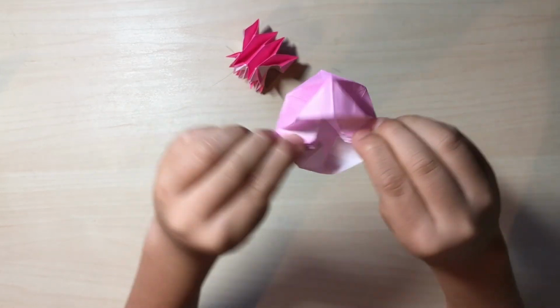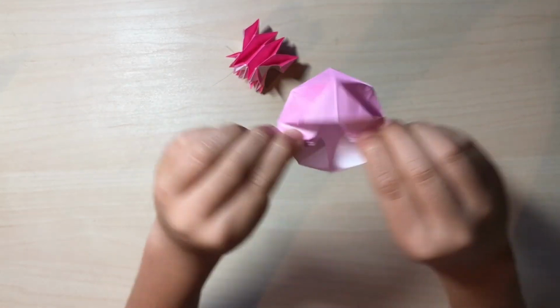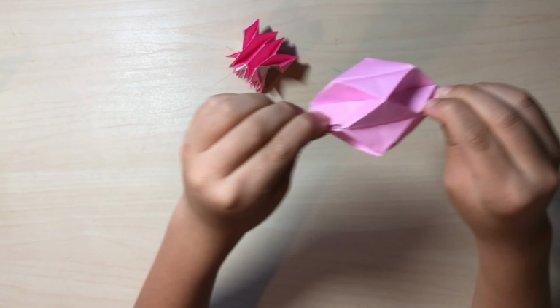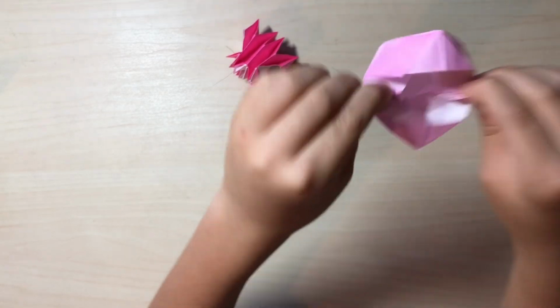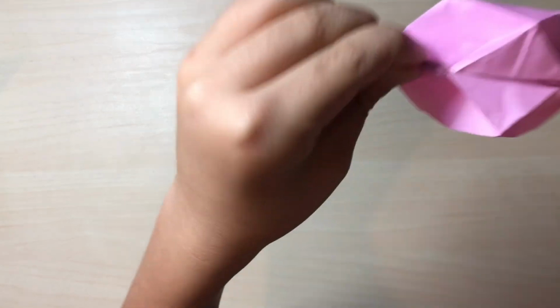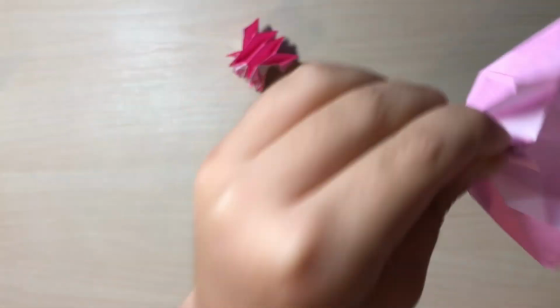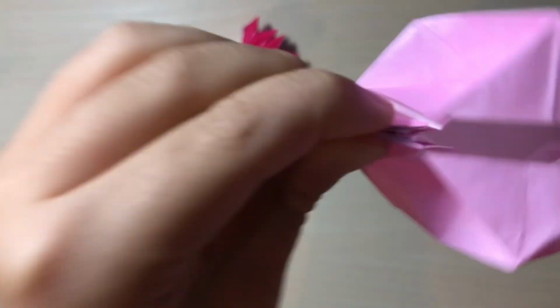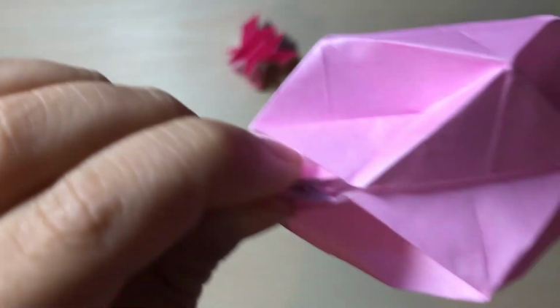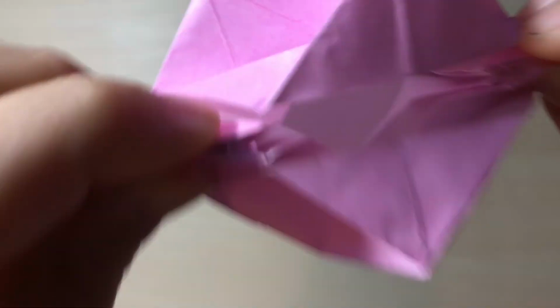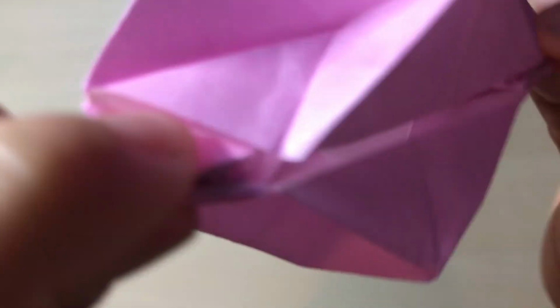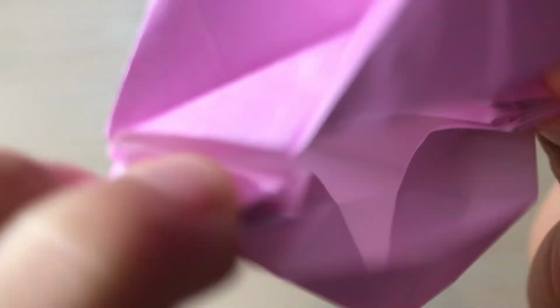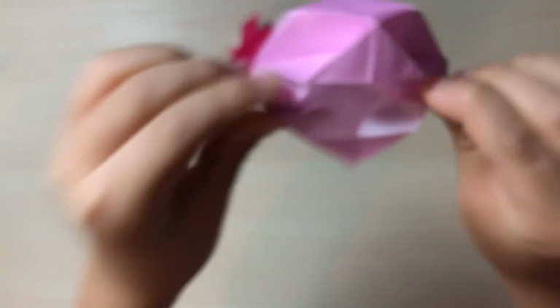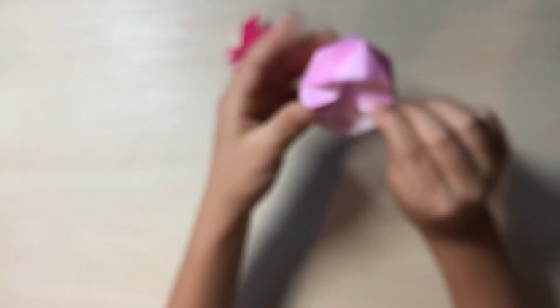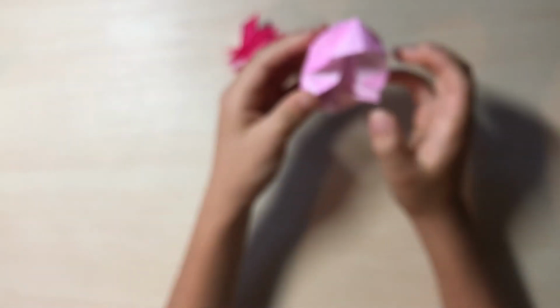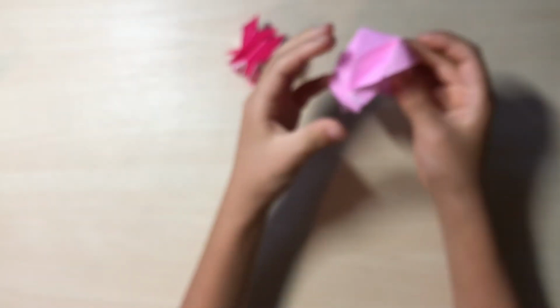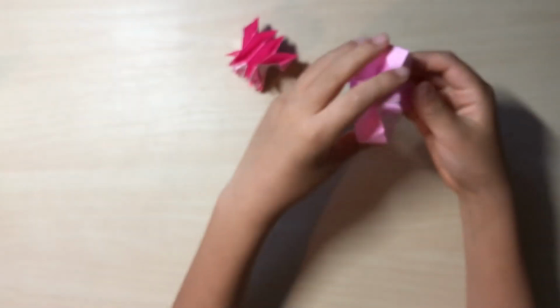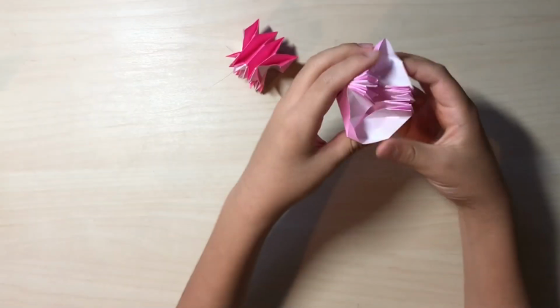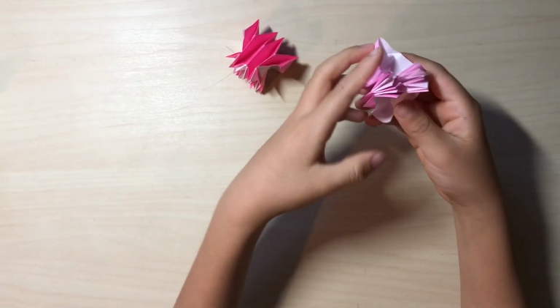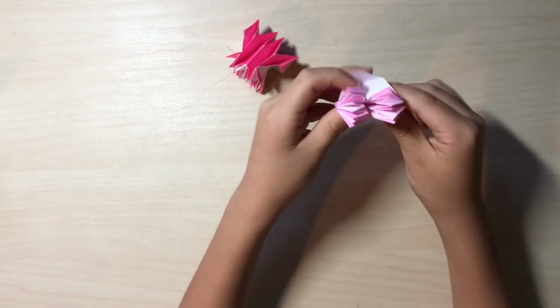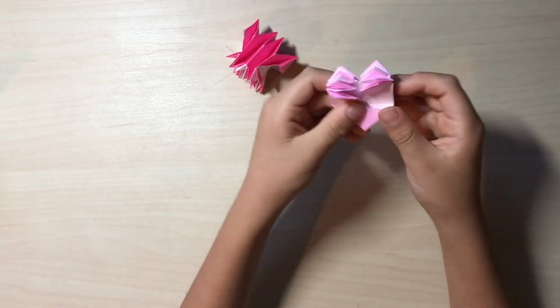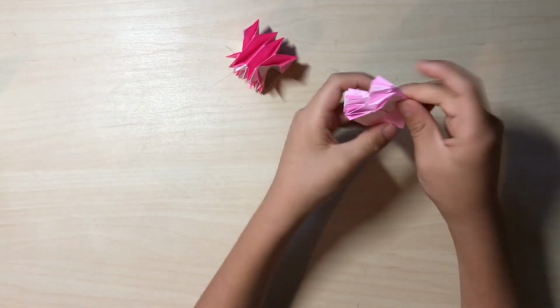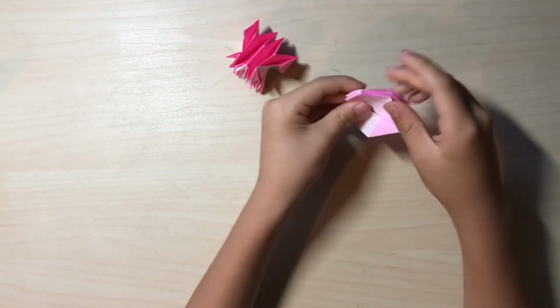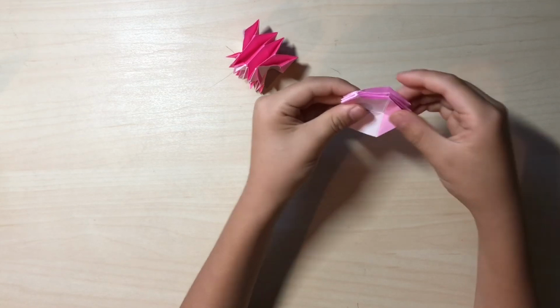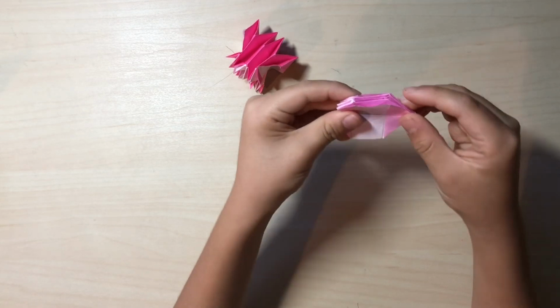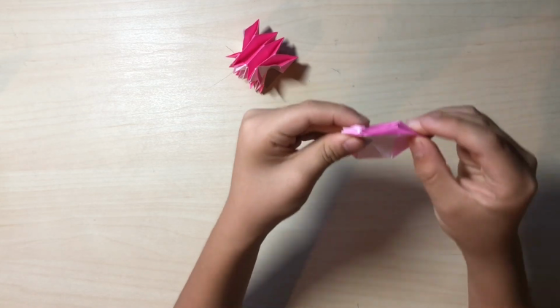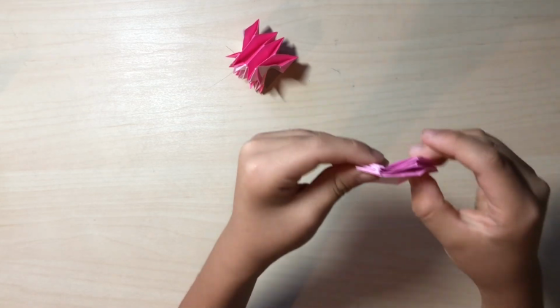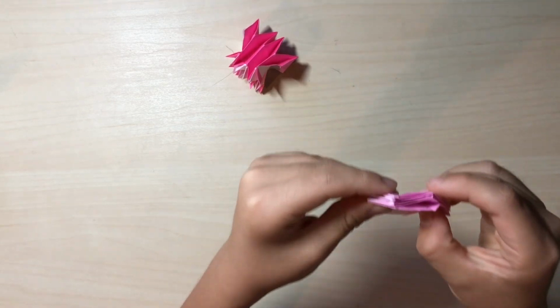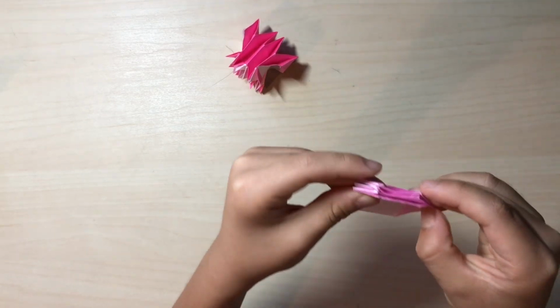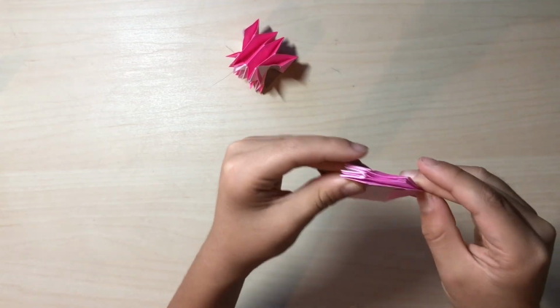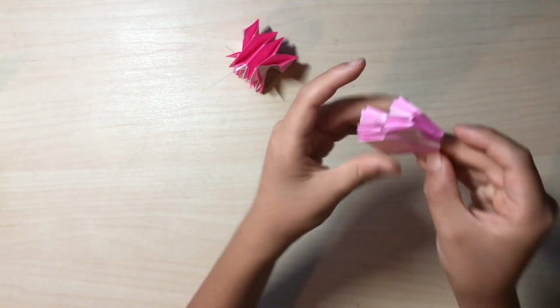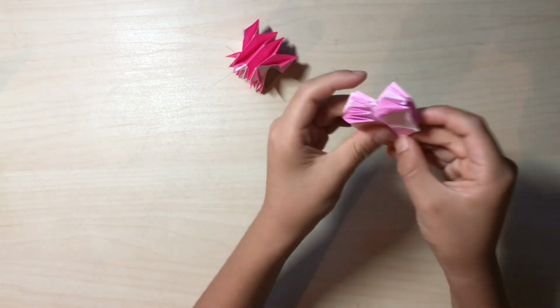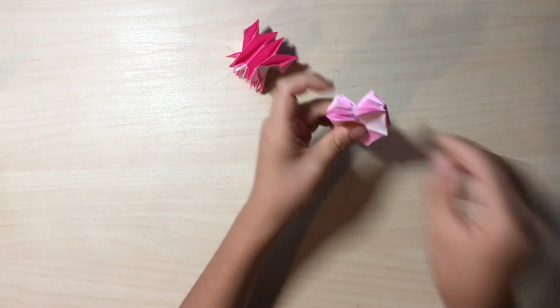Chomp chomp! It should look like this. Hope you liked it, see you next time!